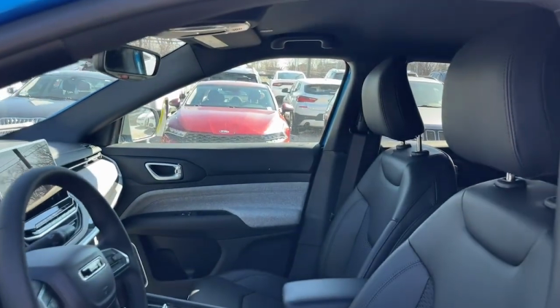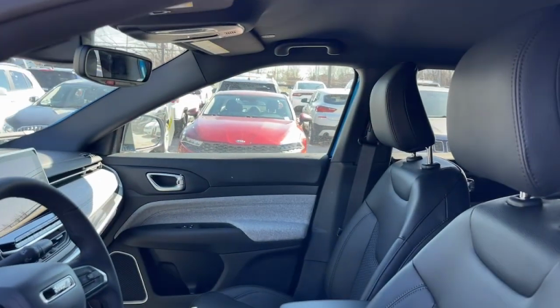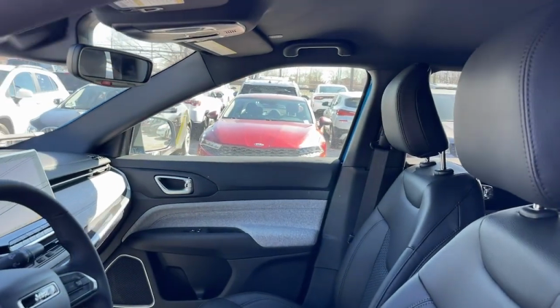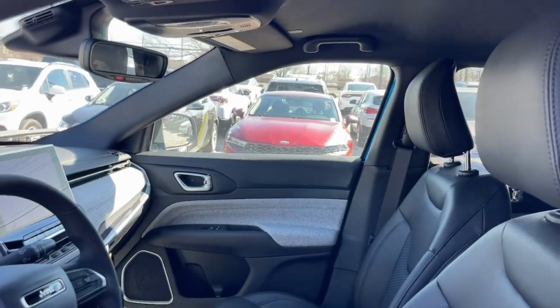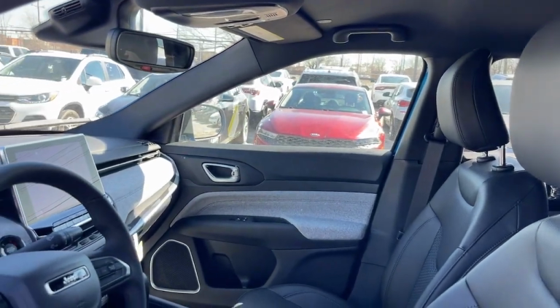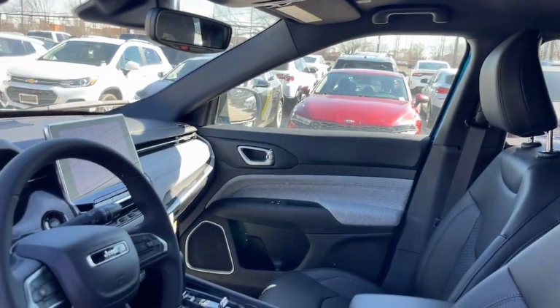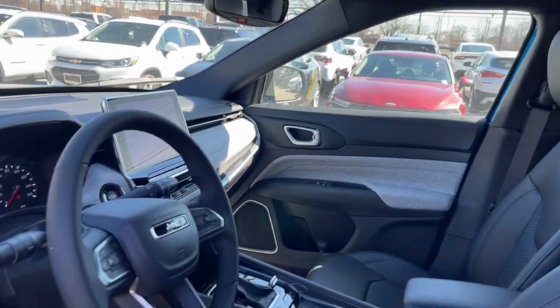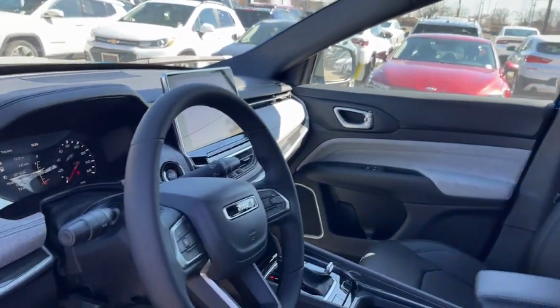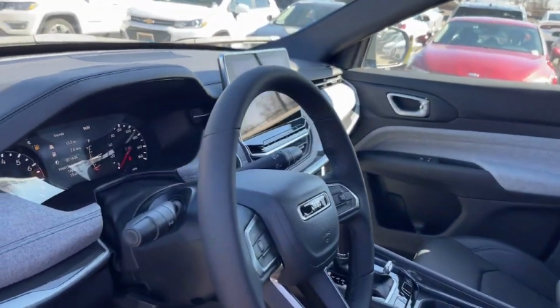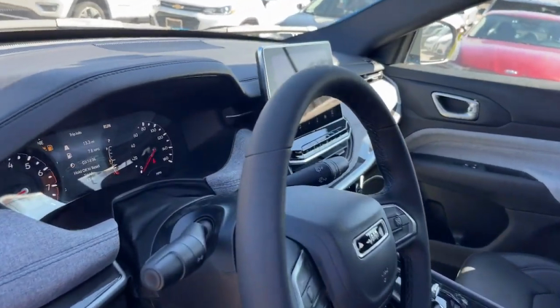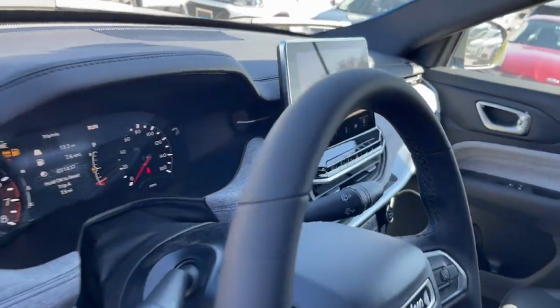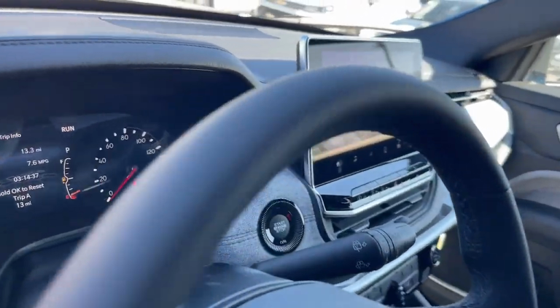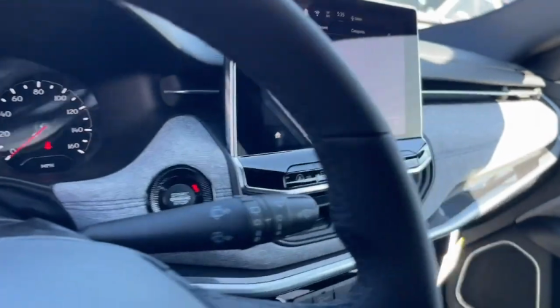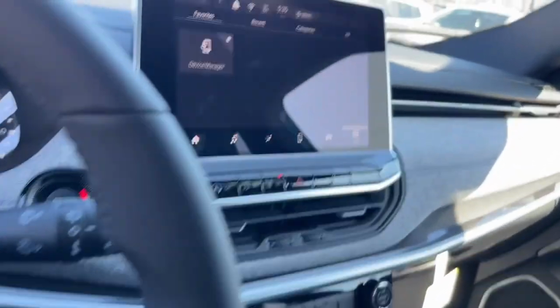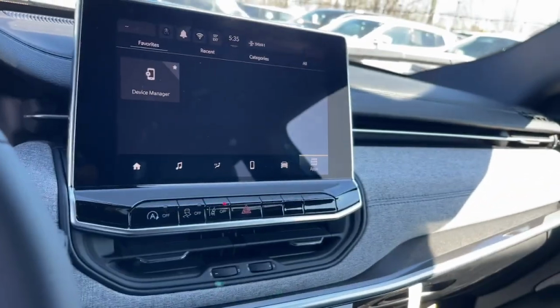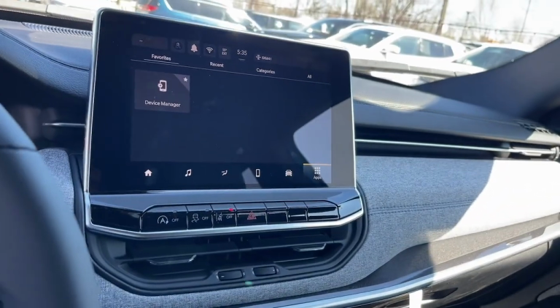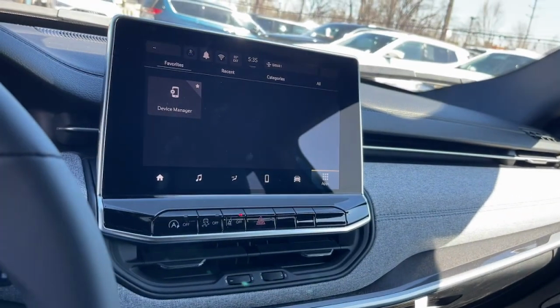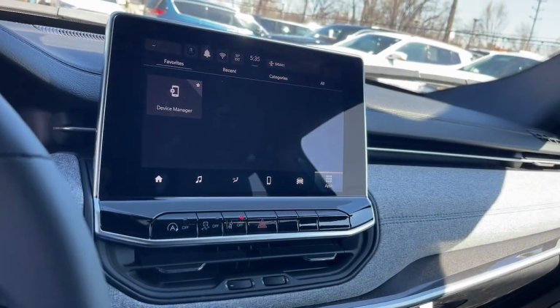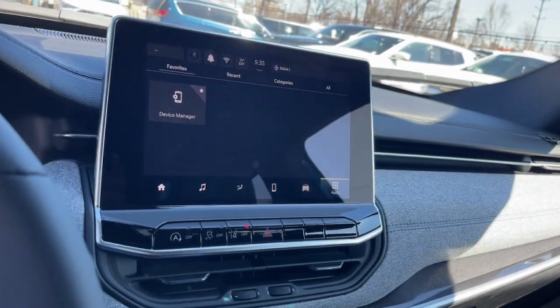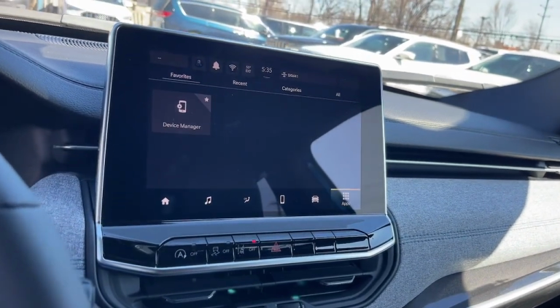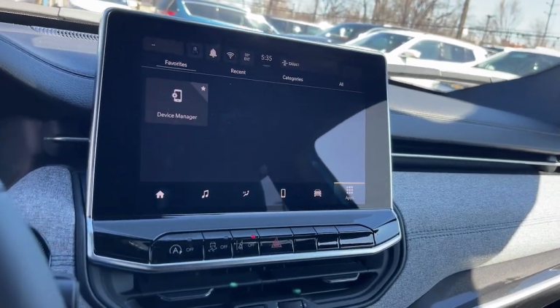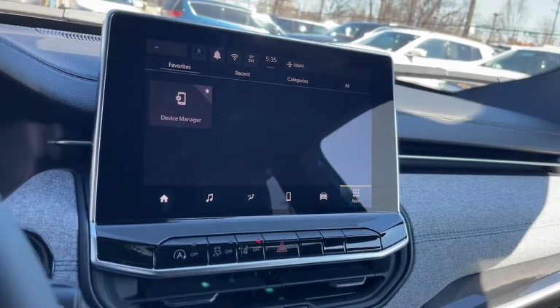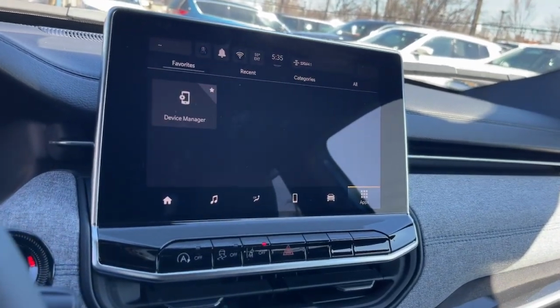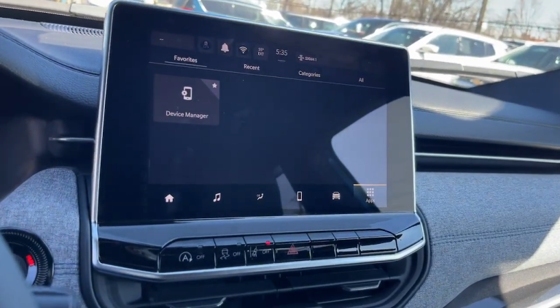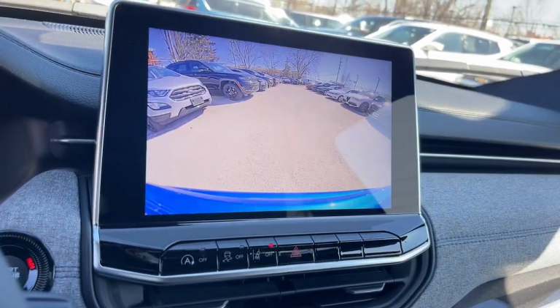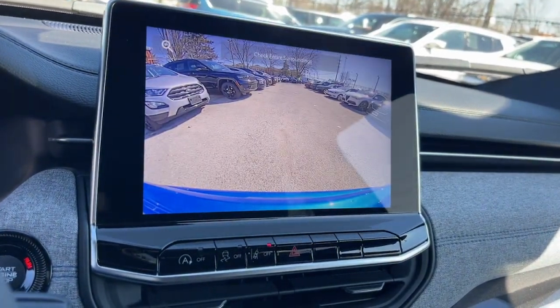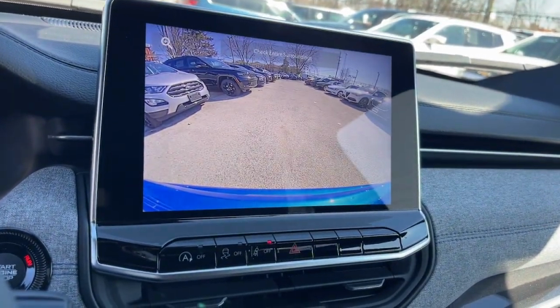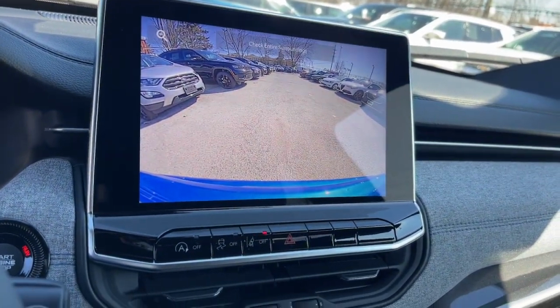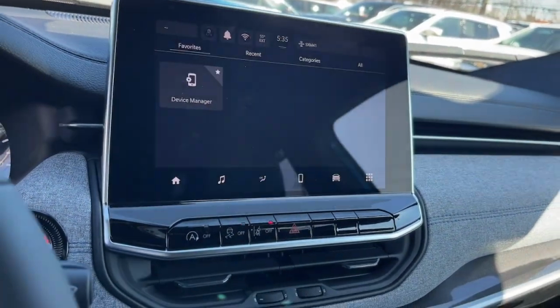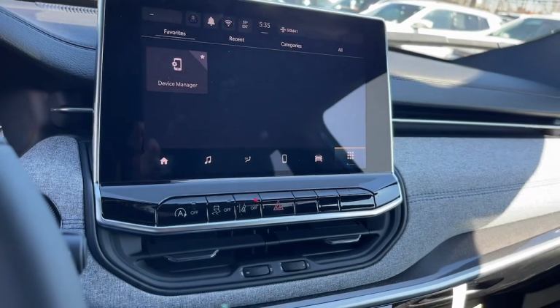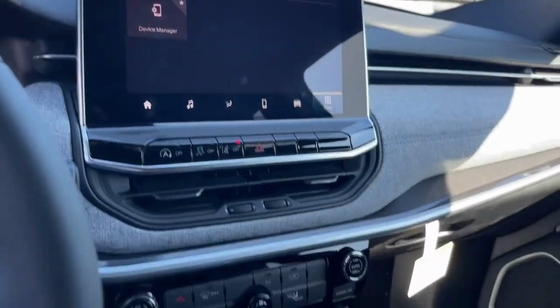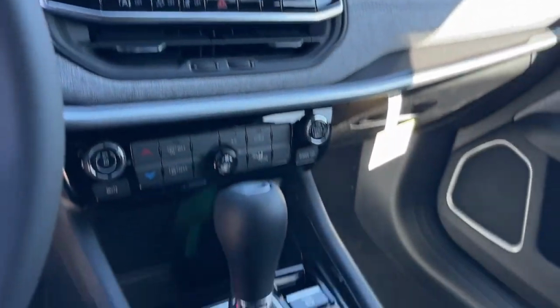These are just some of the great options this vehicle comes with: keyless entry, heated mirrors, backup camera, satellite radio, fog lamps.